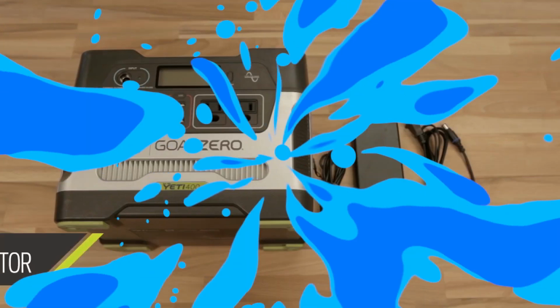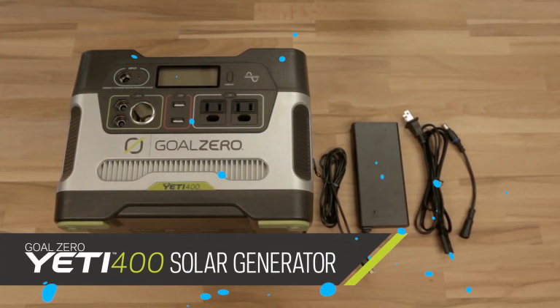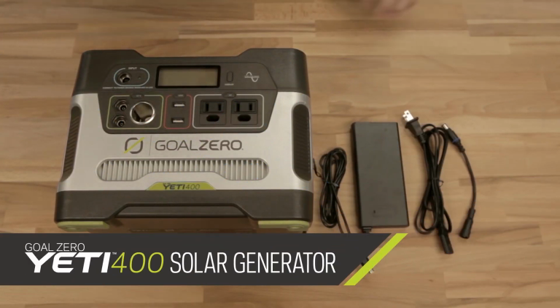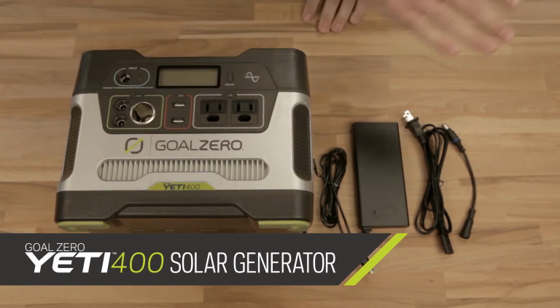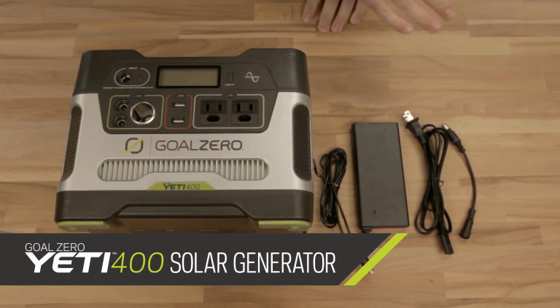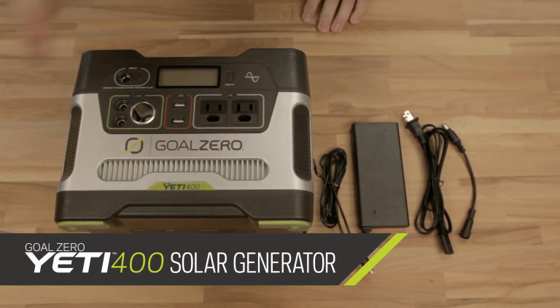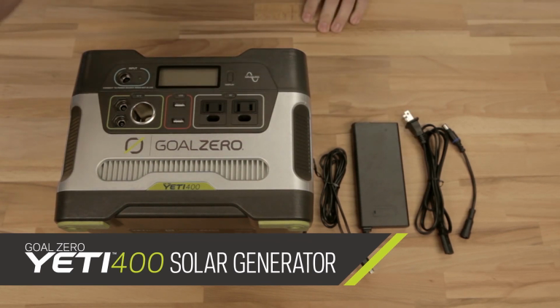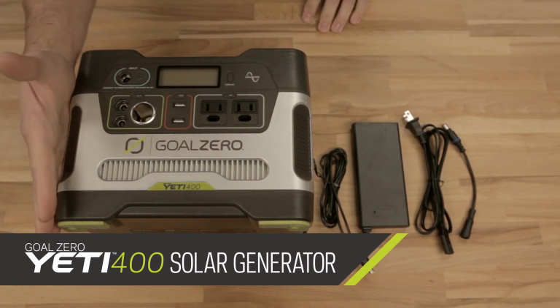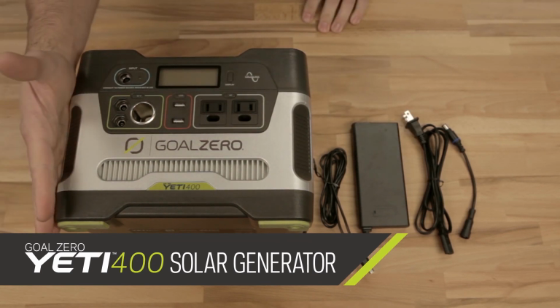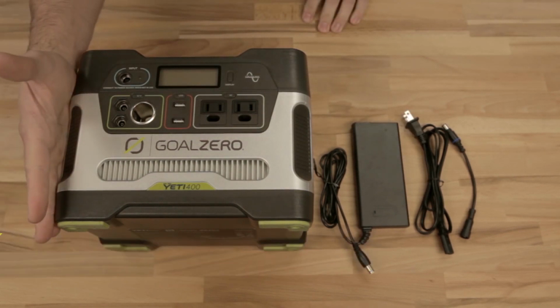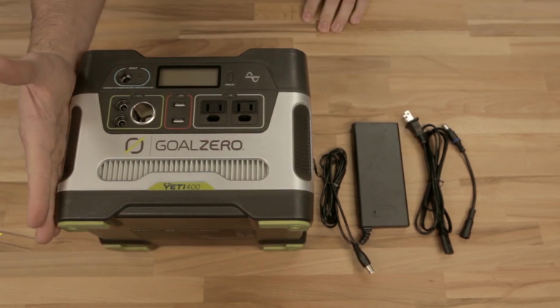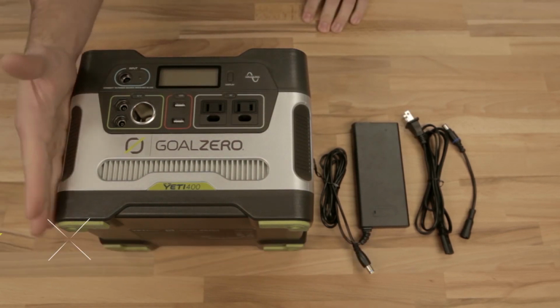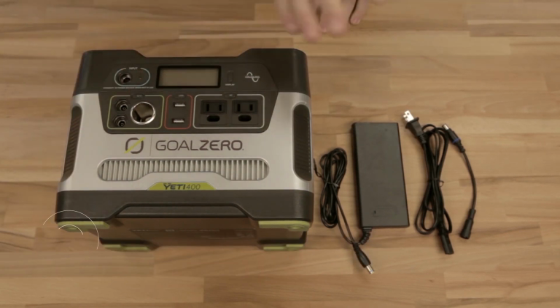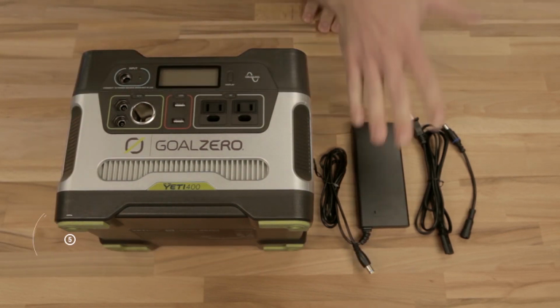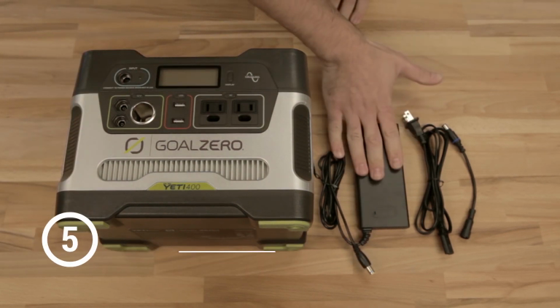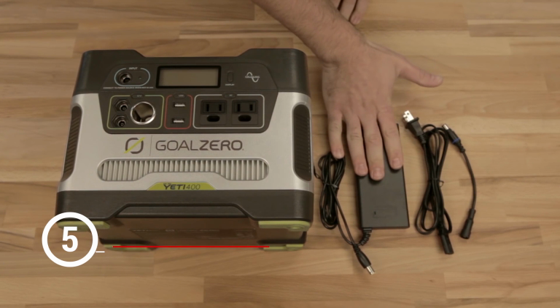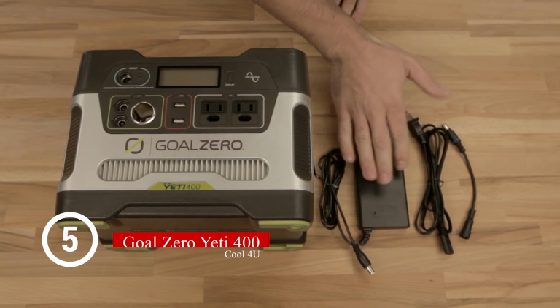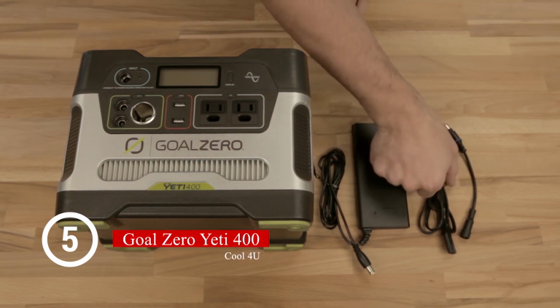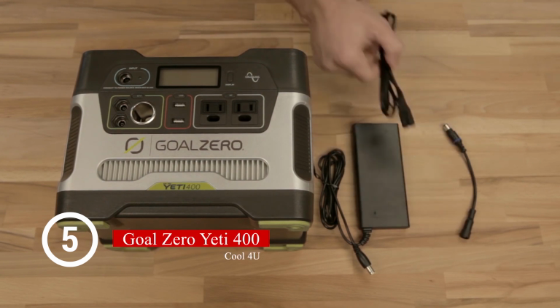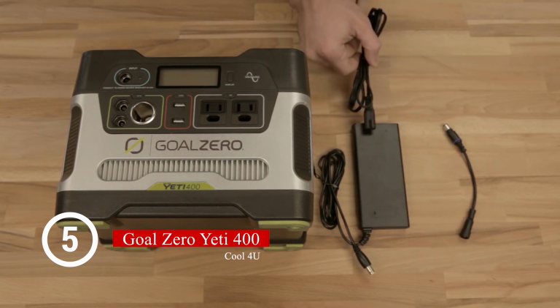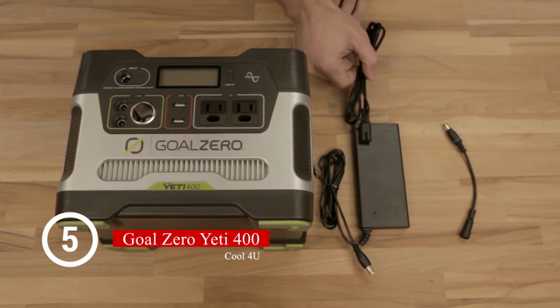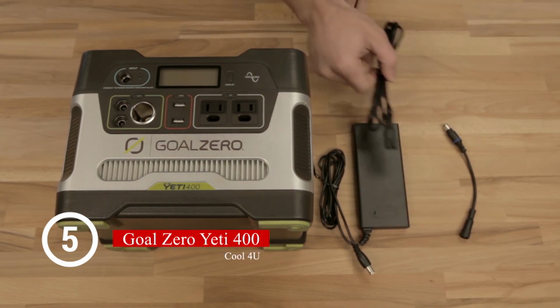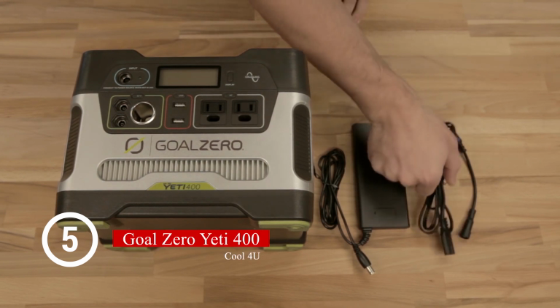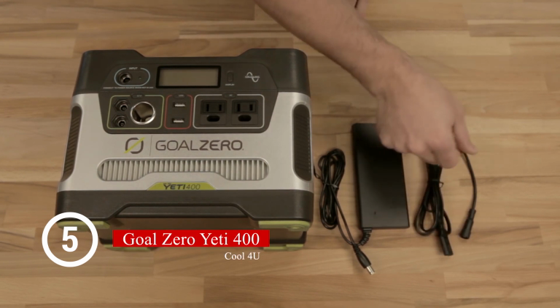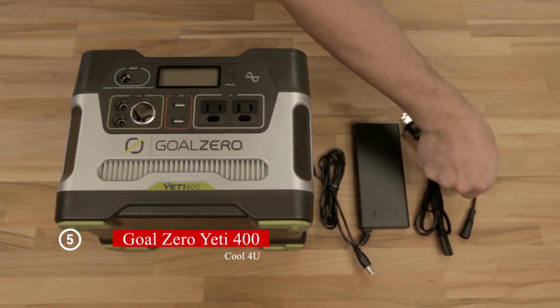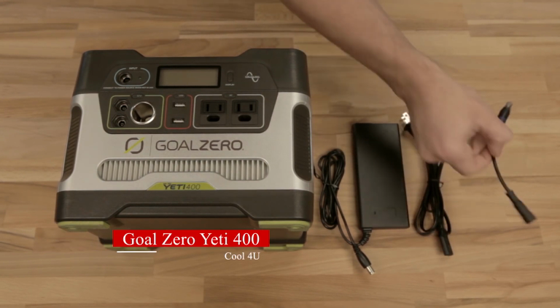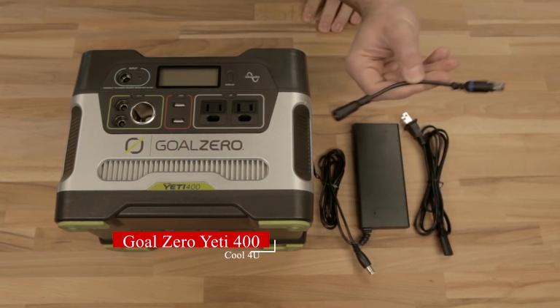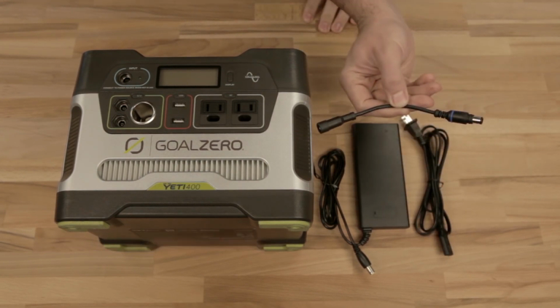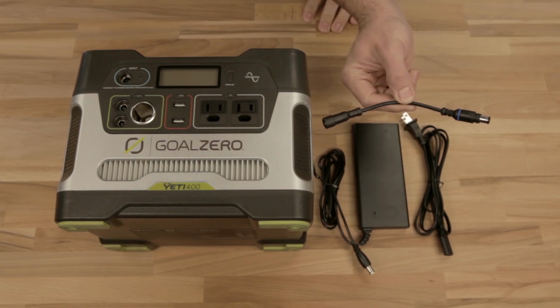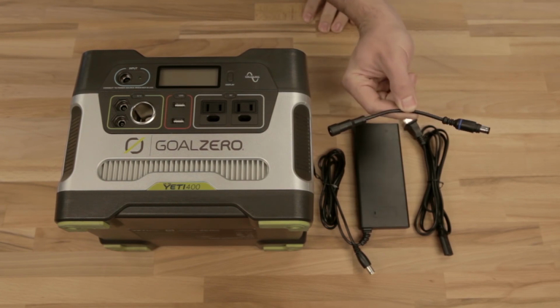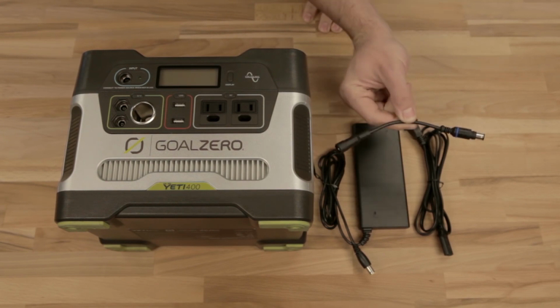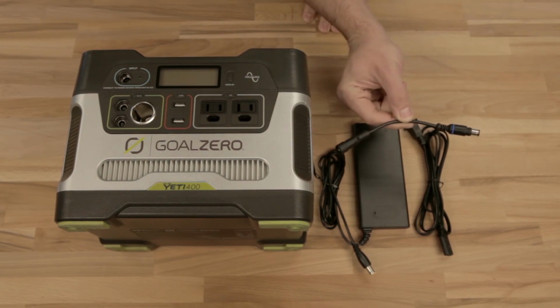This is what comes with your Yeti 400: of course the beautiful Yeti 400 itself, your wall charger — which goes in here to charge into your wall — and a legacy adapter for older Goal Zero solar panels.